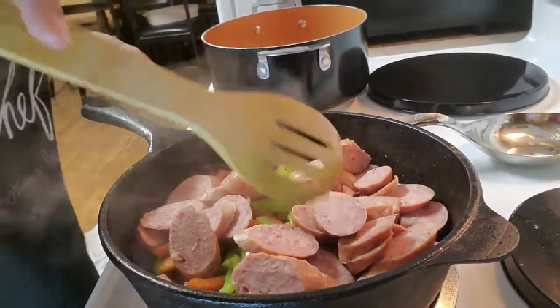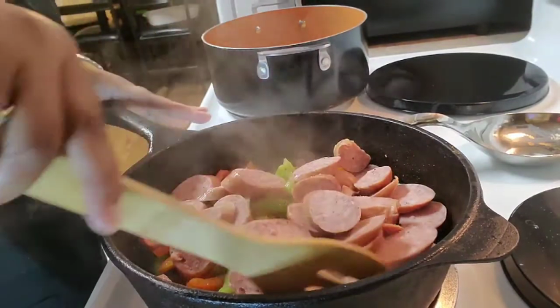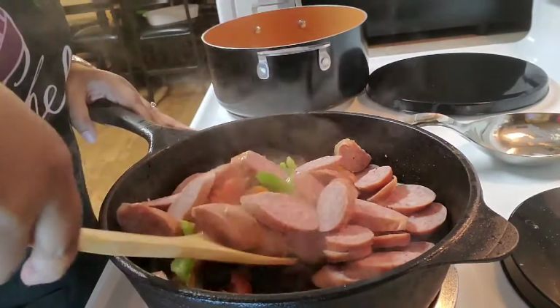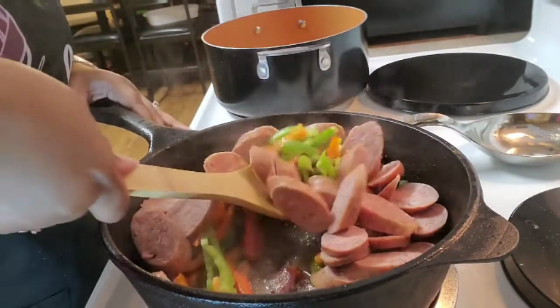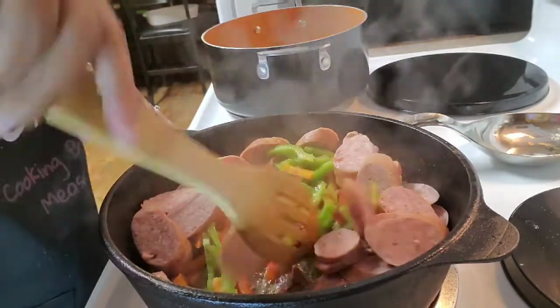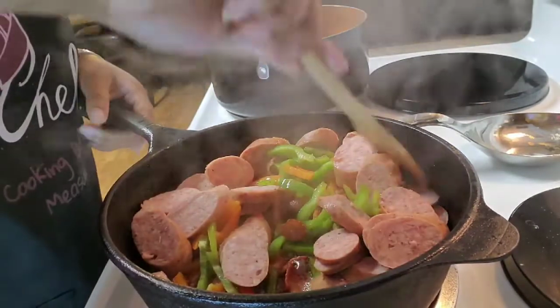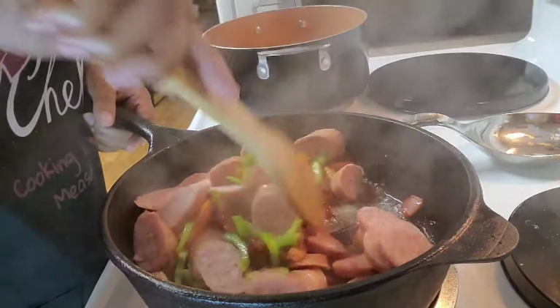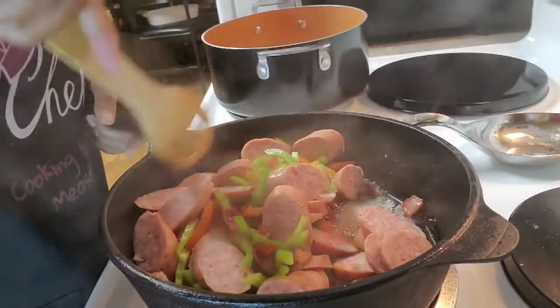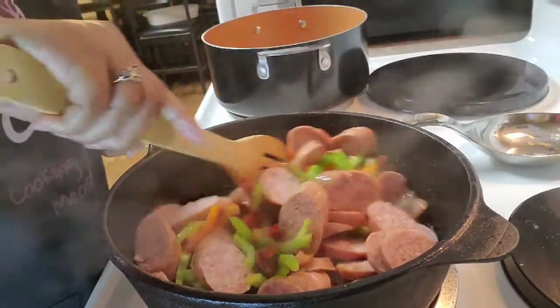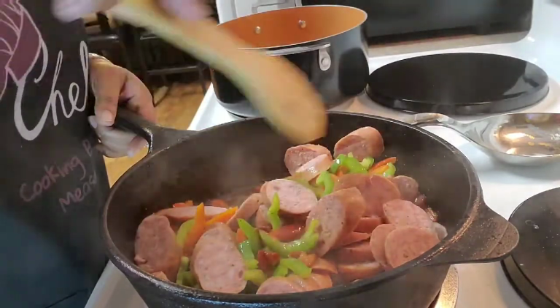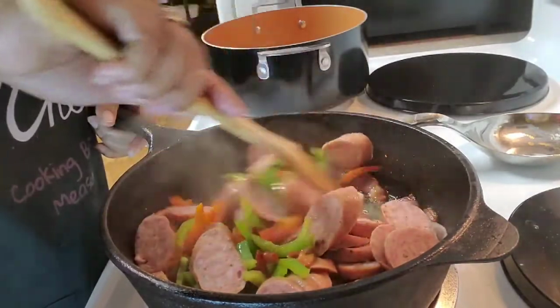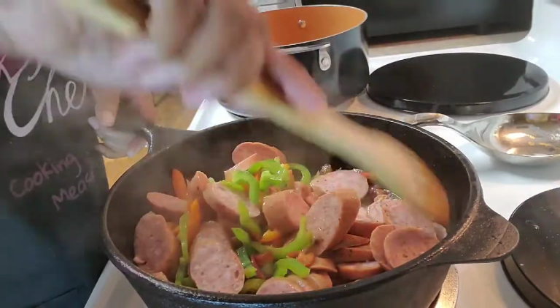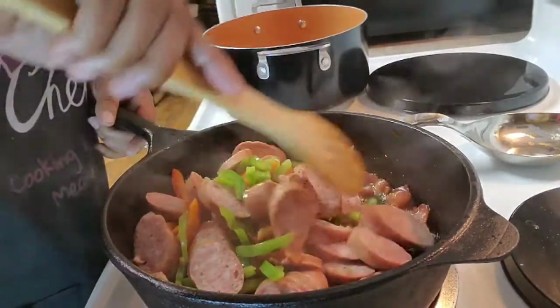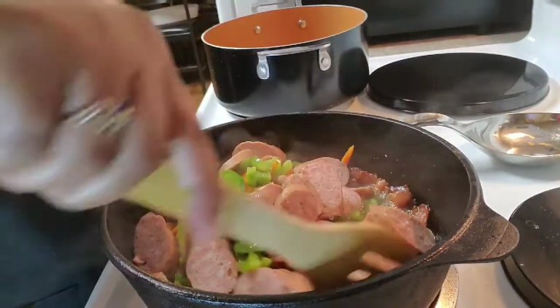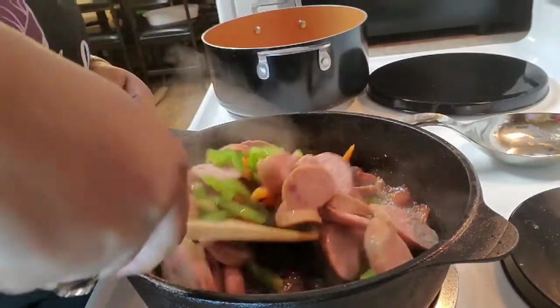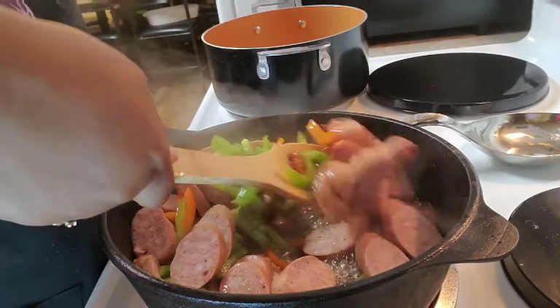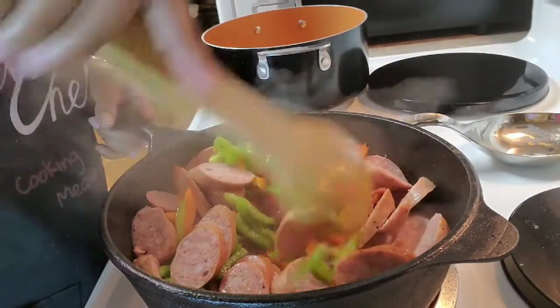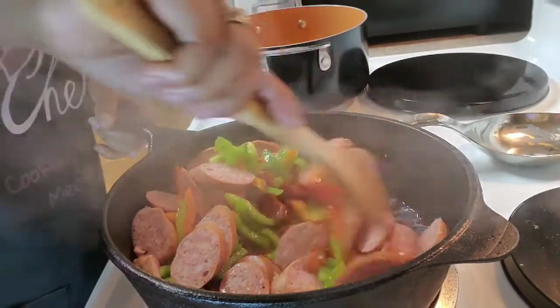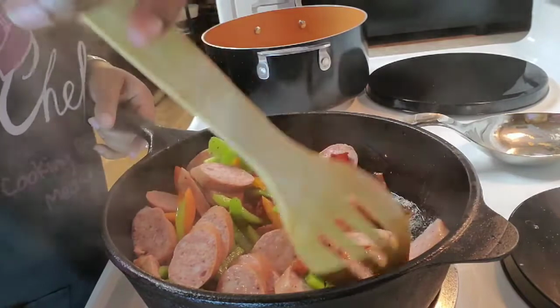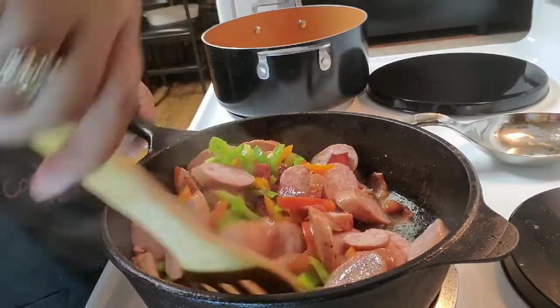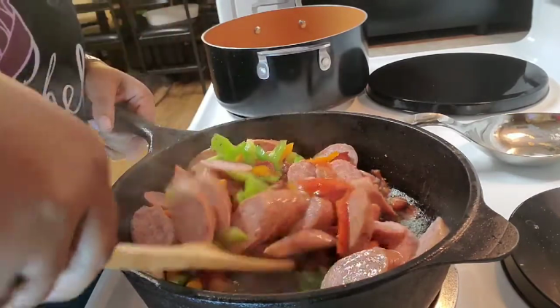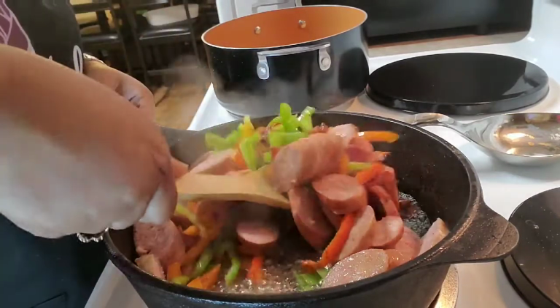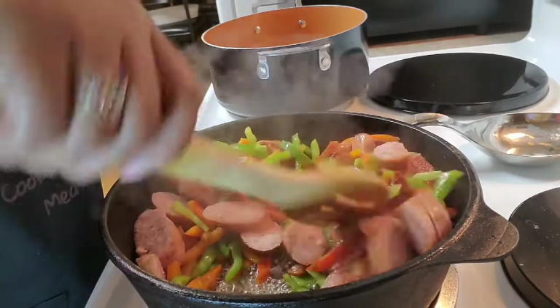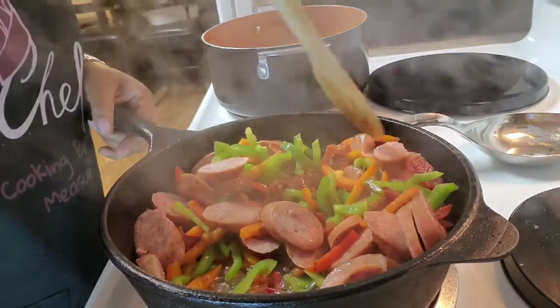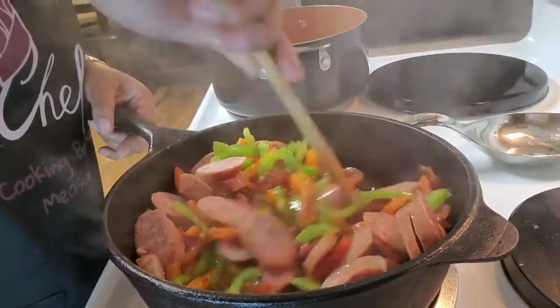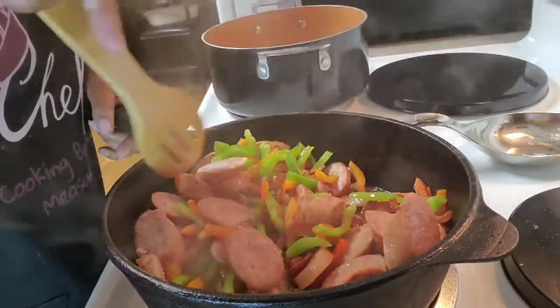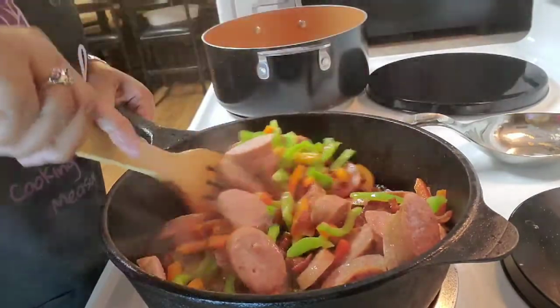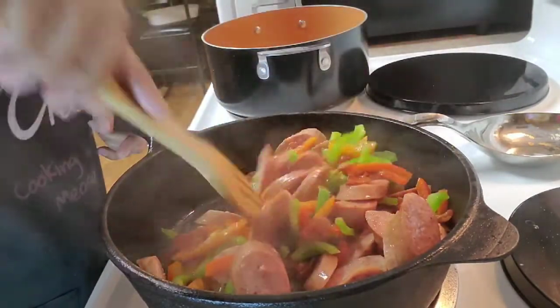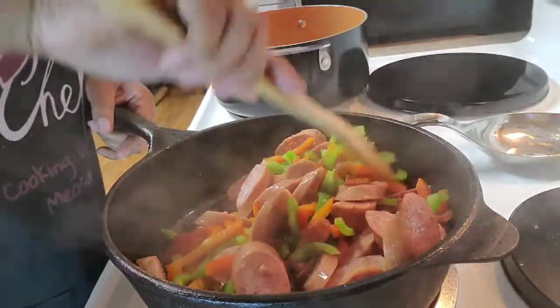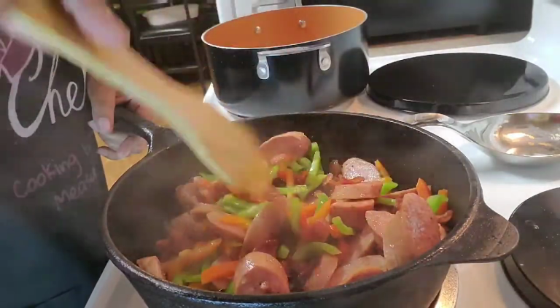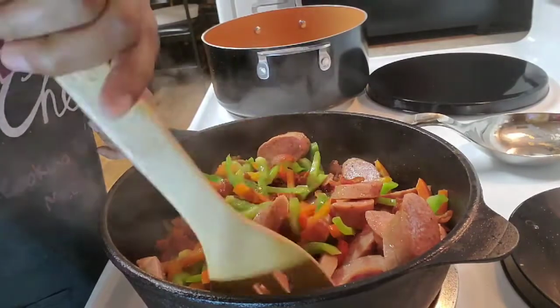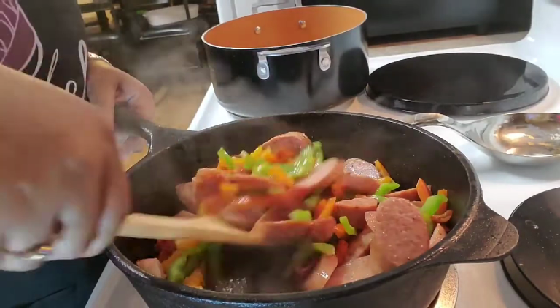Let's just have a moment of silence right now for the beauty that we're looking at in this skillet.